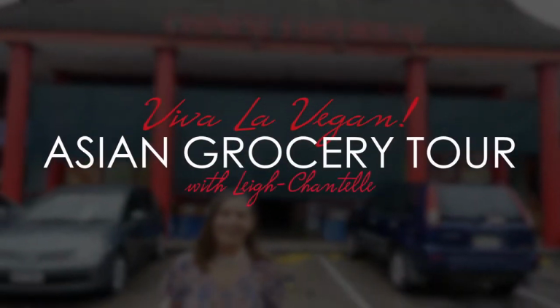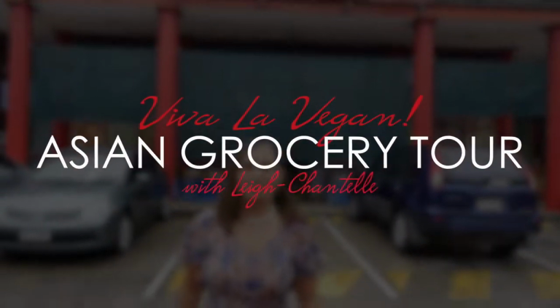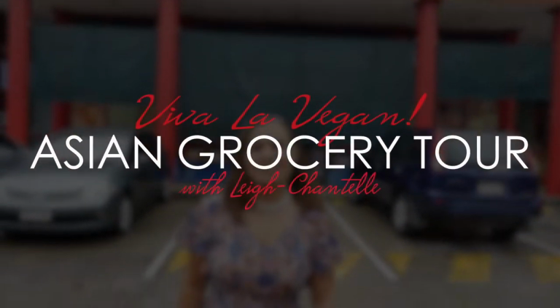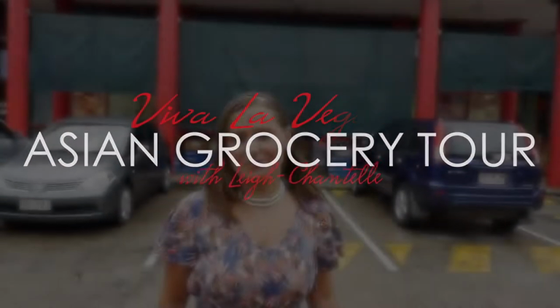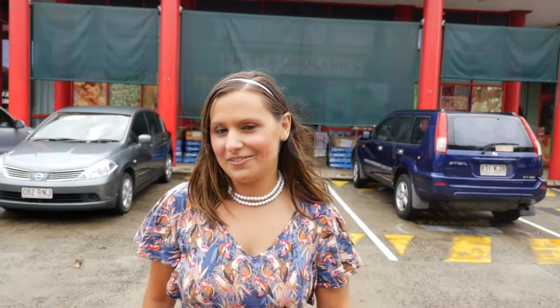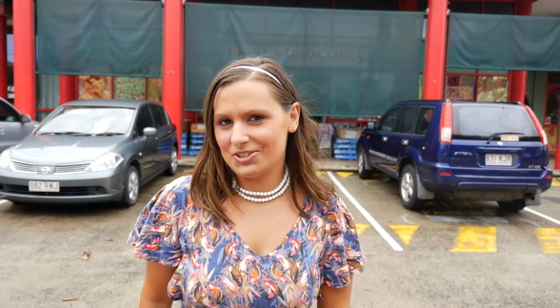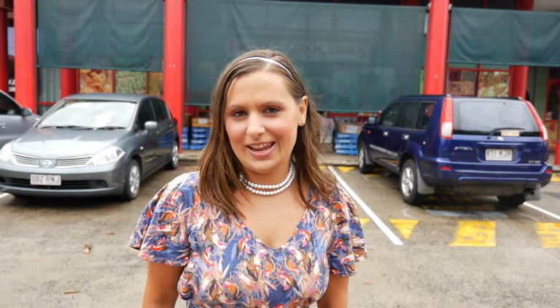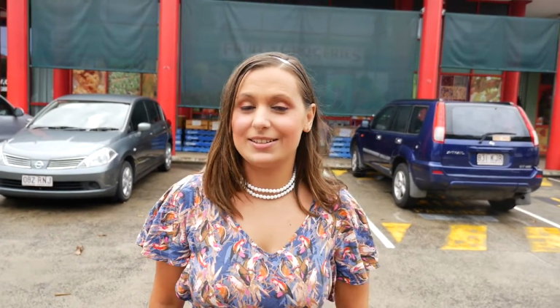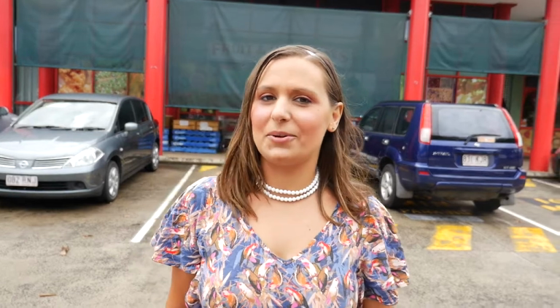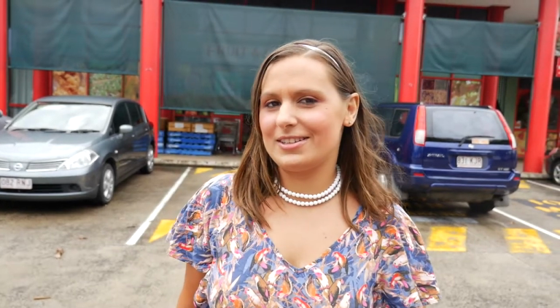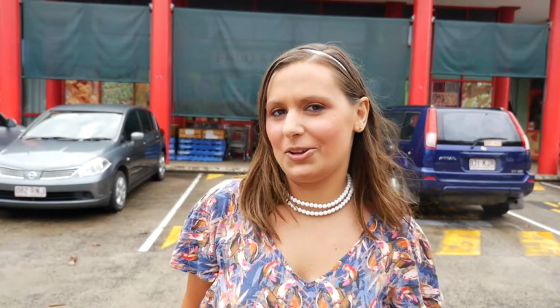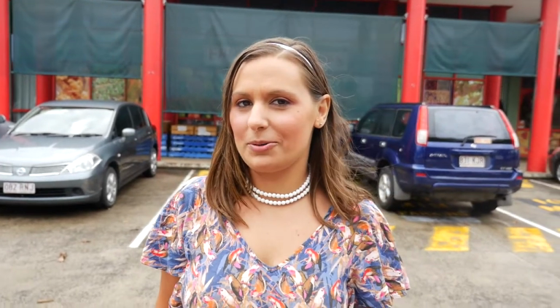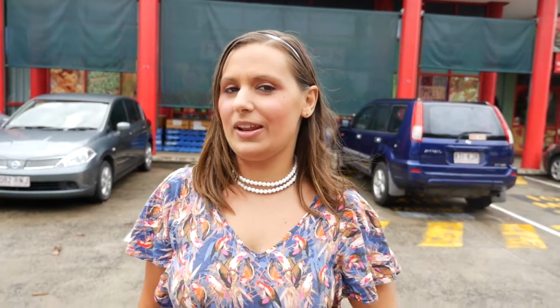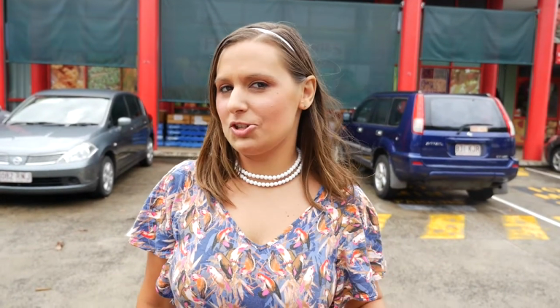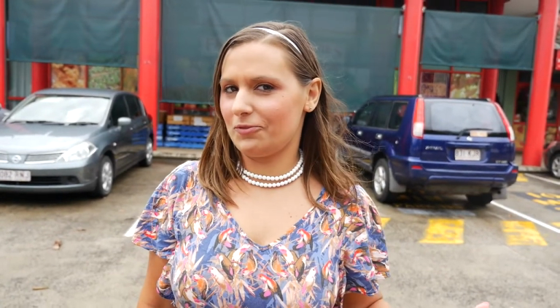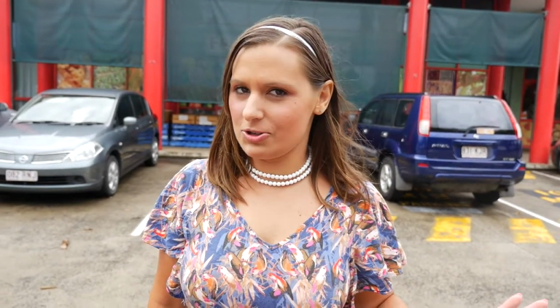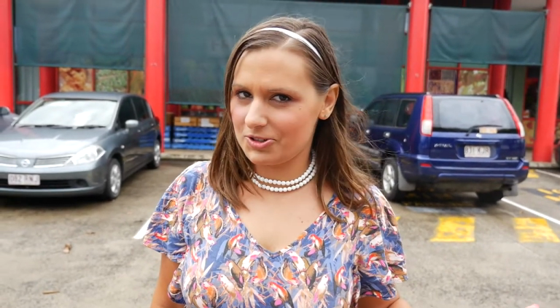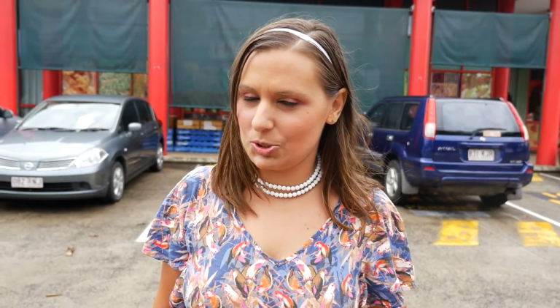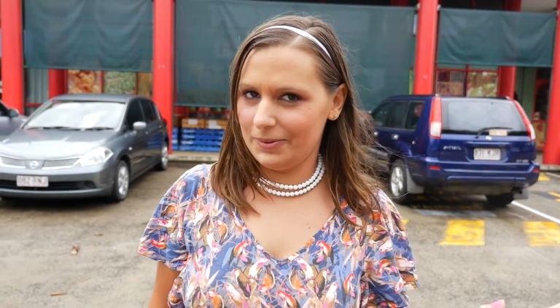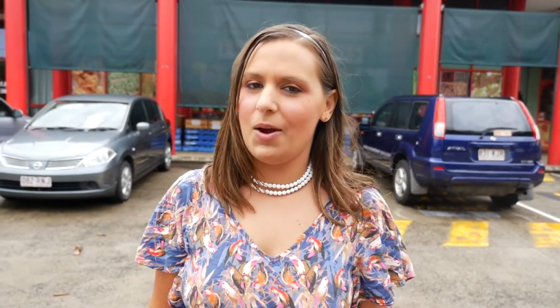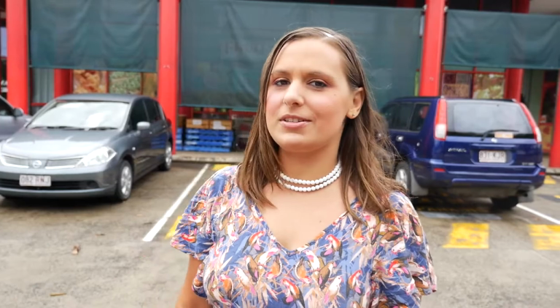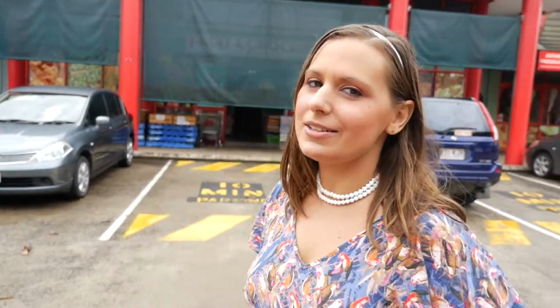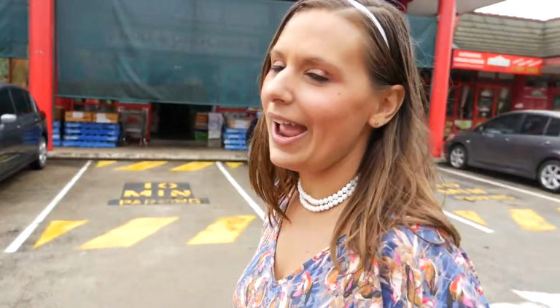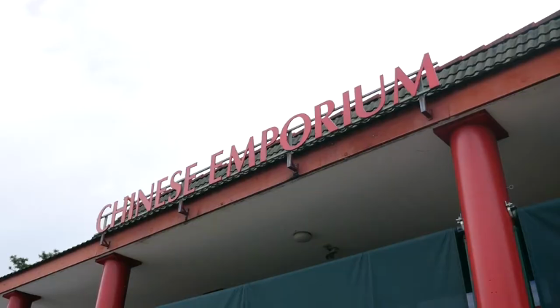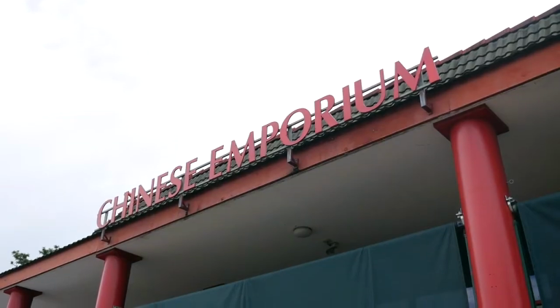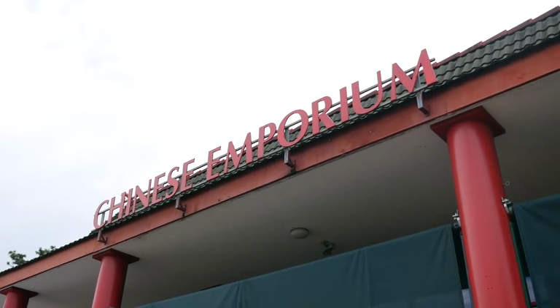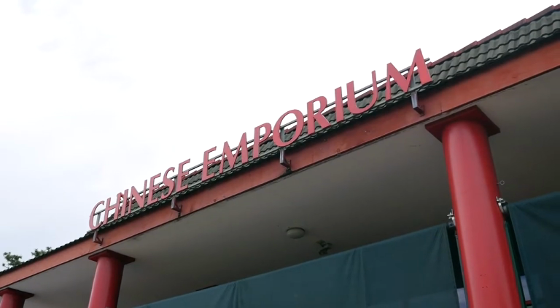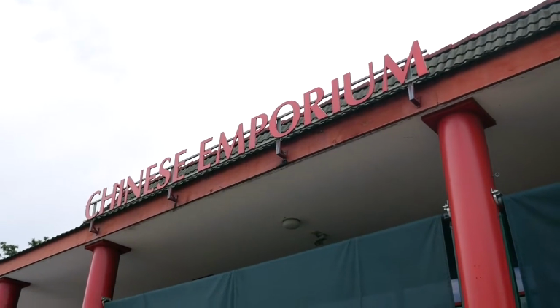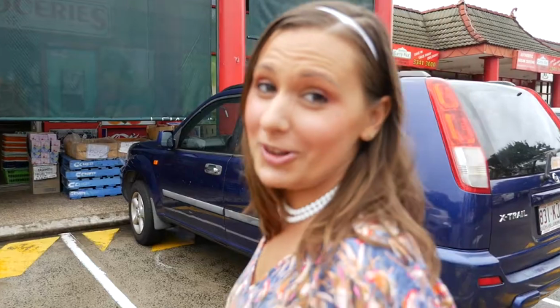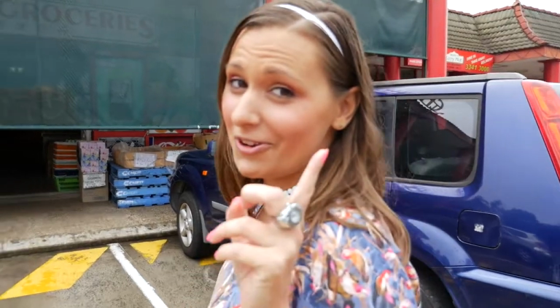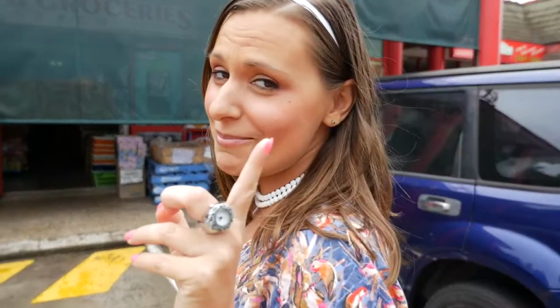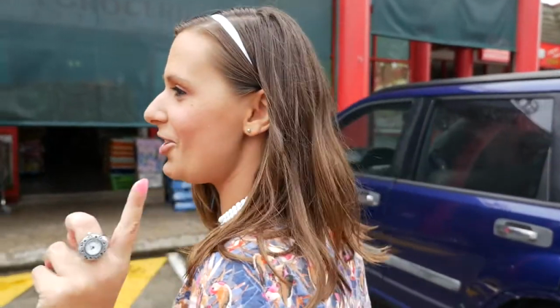Hi, I'm Lee Chantelle from VivaLeVegan.net and today I'm going to take you on an Asian food grocery tour. We're going to start today at the Chinese Emporium, so I hope you enjoy this first step of the journey.